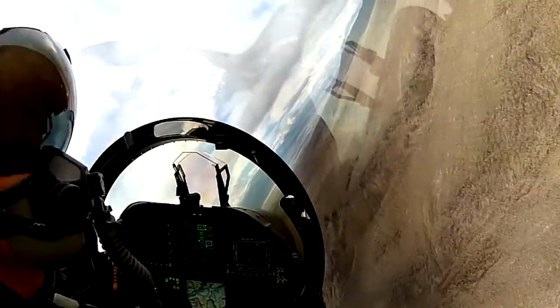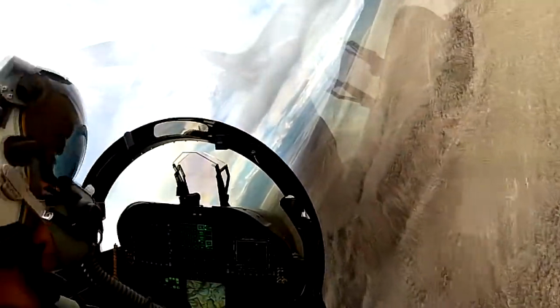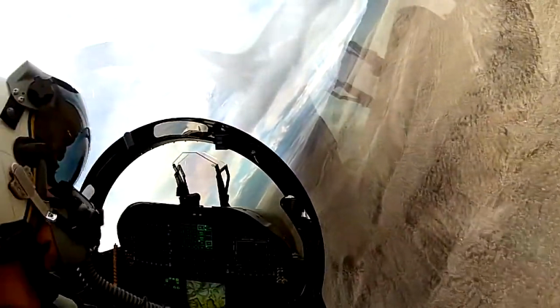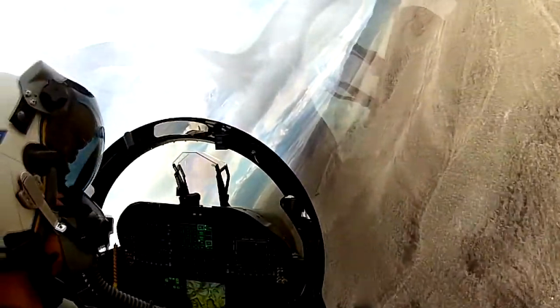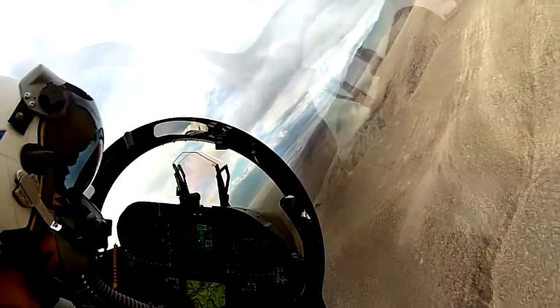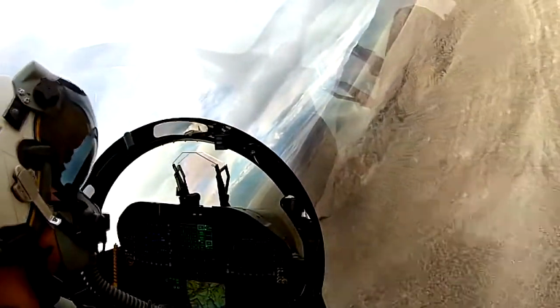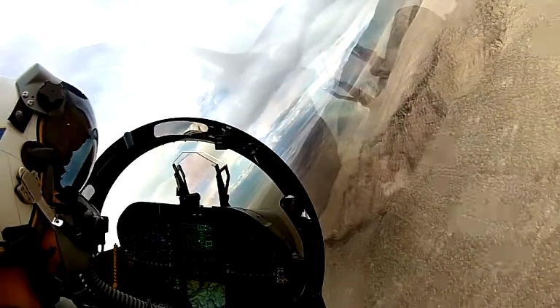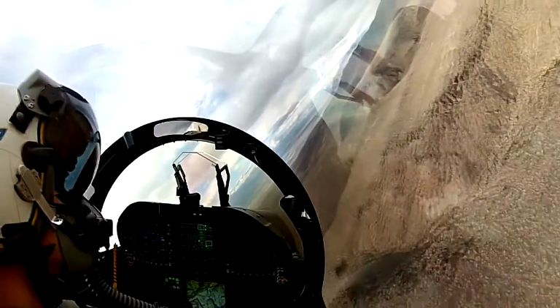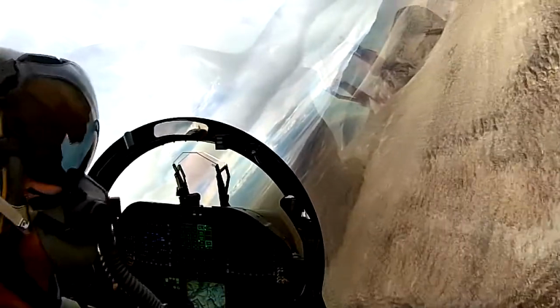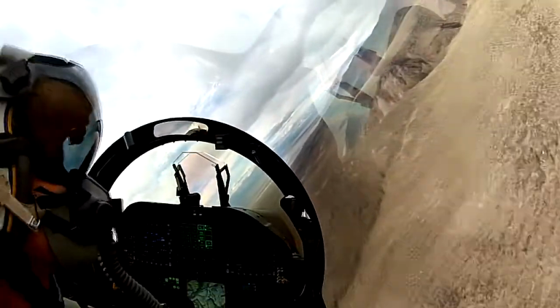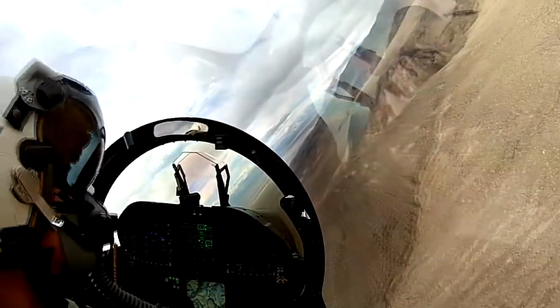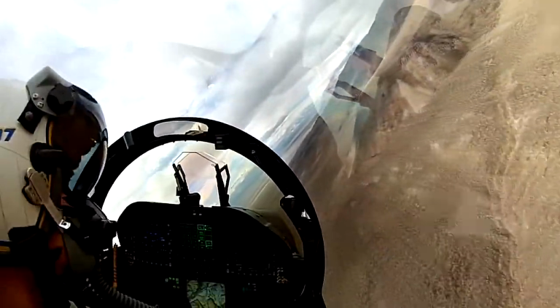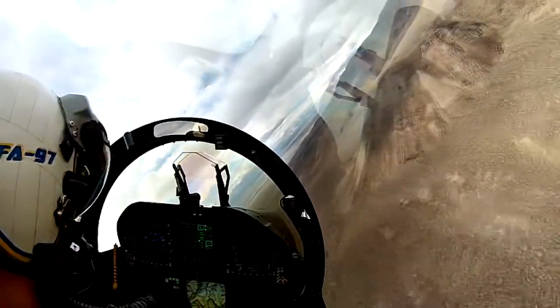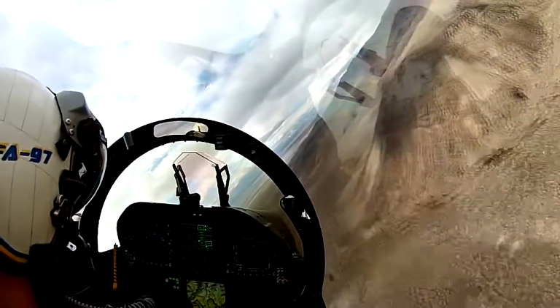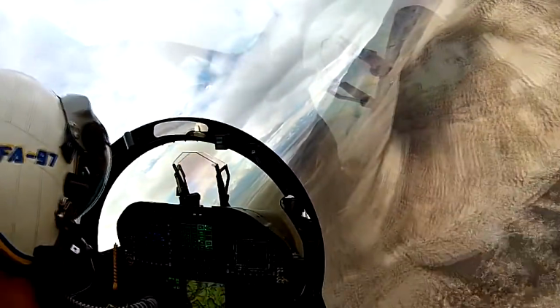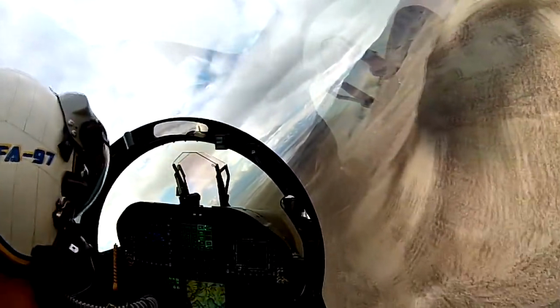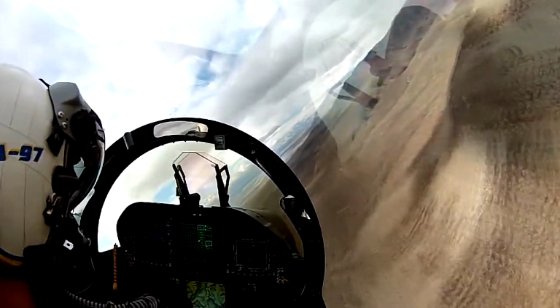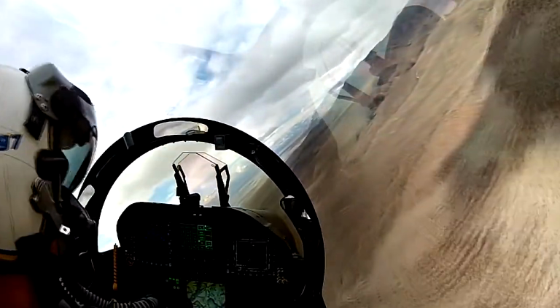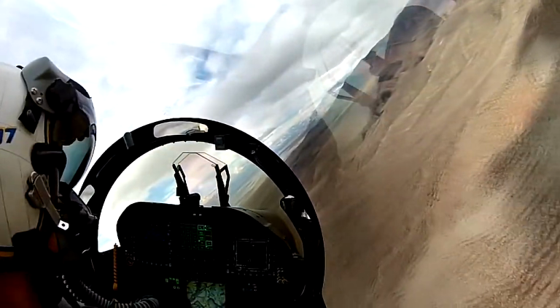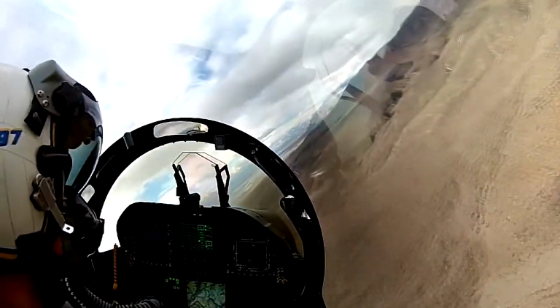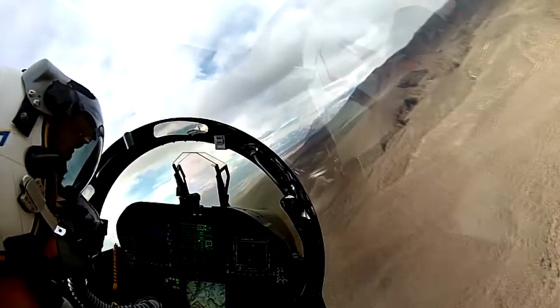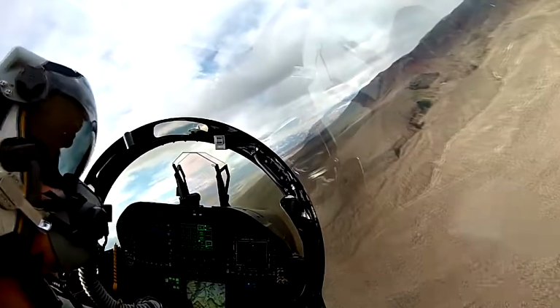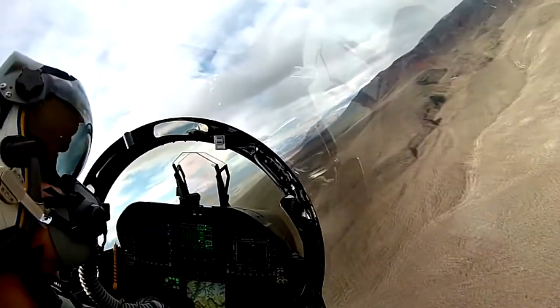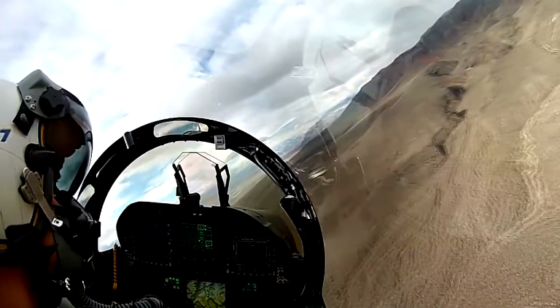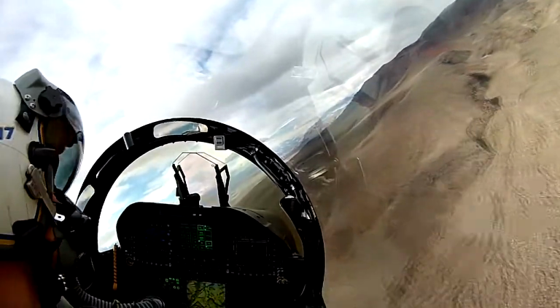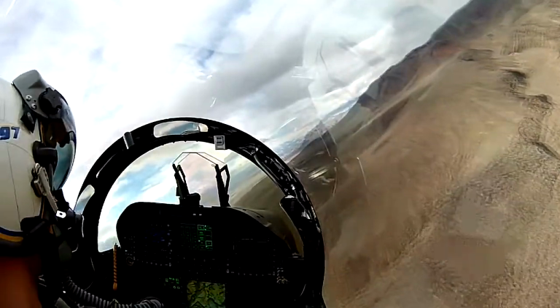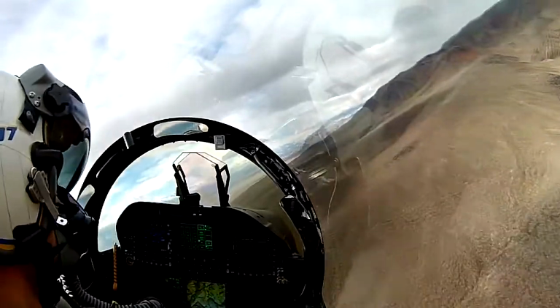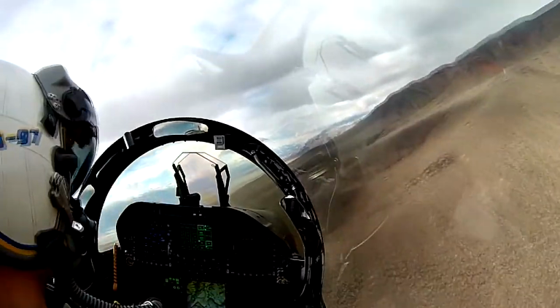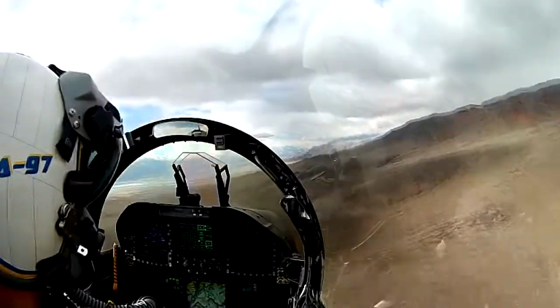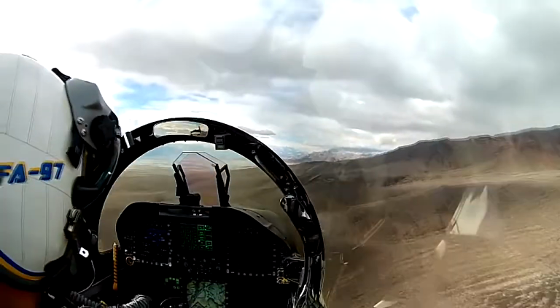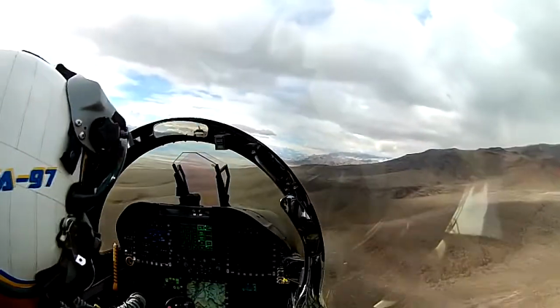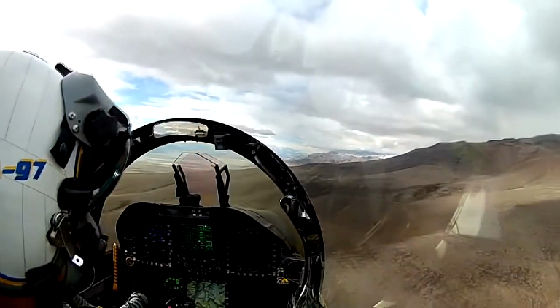While the fix is underway to repair these systems, a far bigger issue has resulted from this episode — the military has lost a lot of trust from its pilots. Some pilots had to make the issue known to the public and nearly go on strike to have the military take the matter seriously.